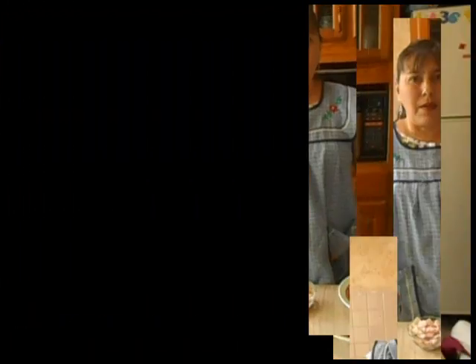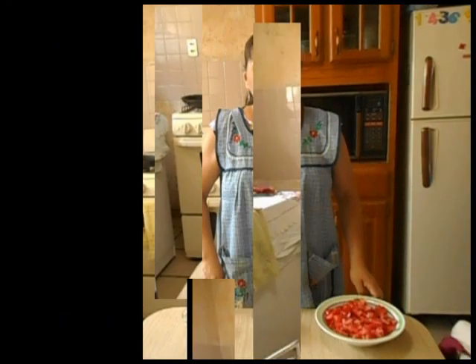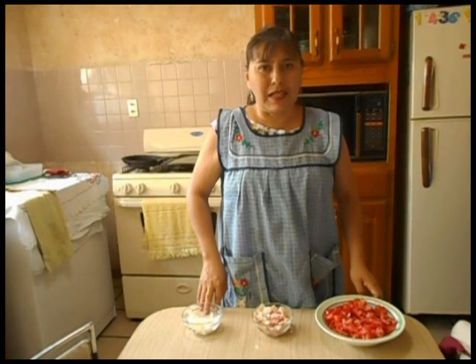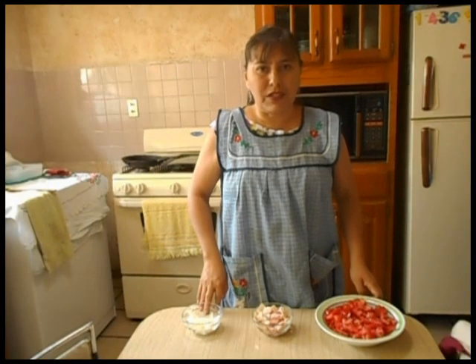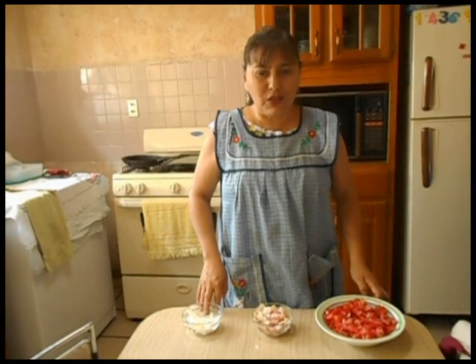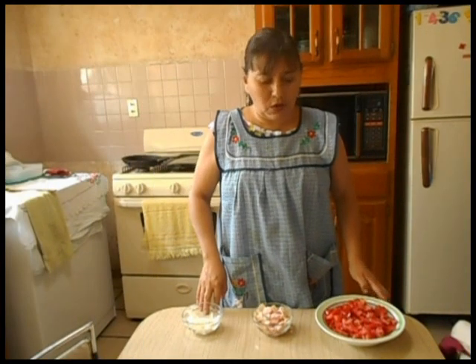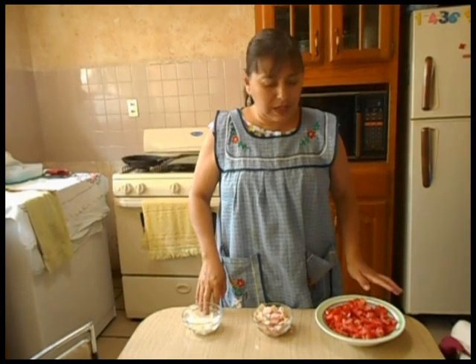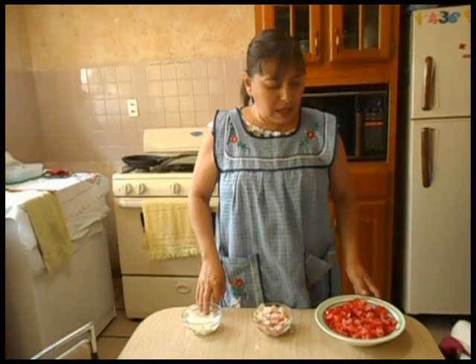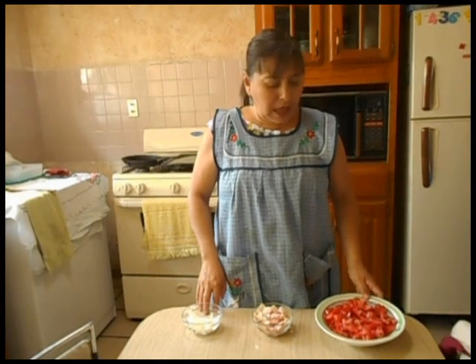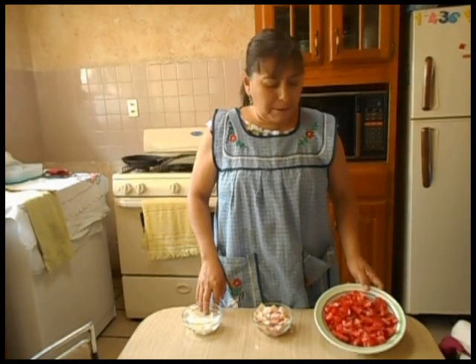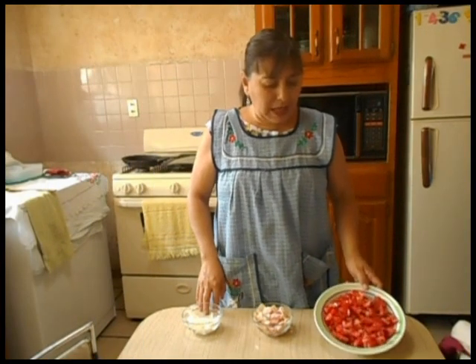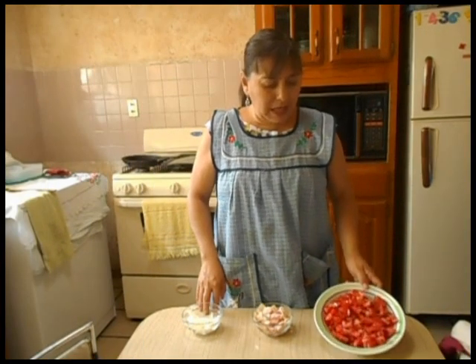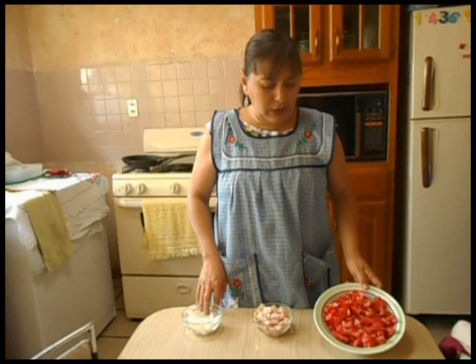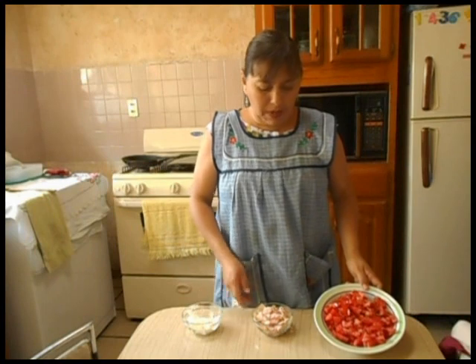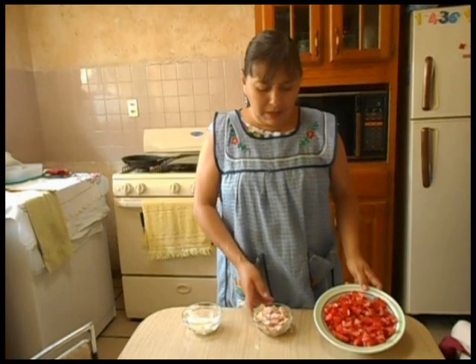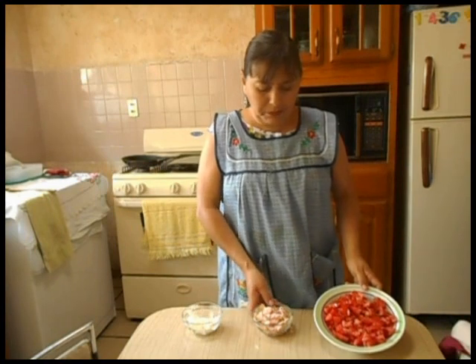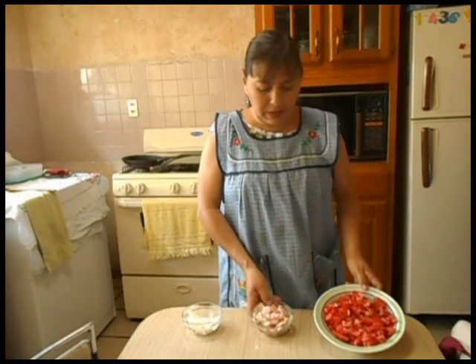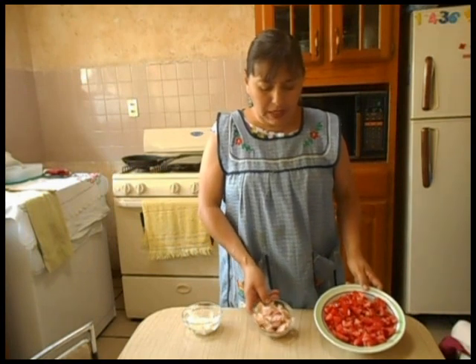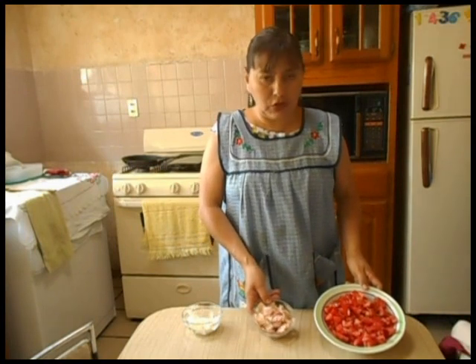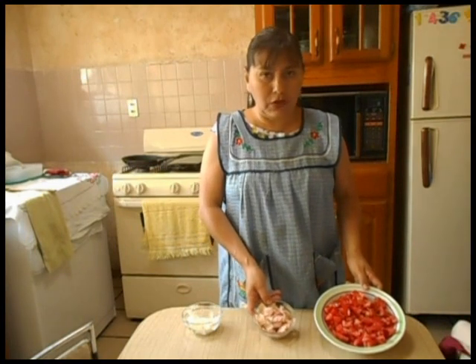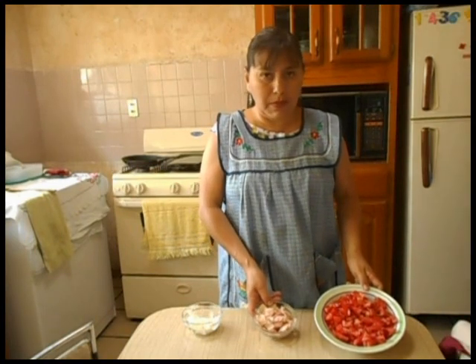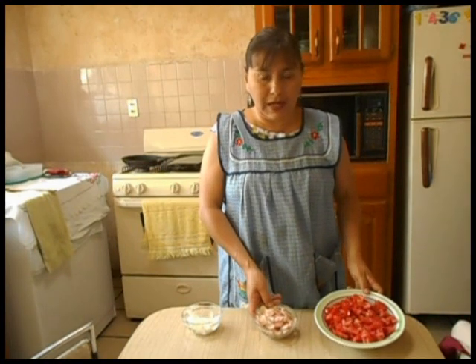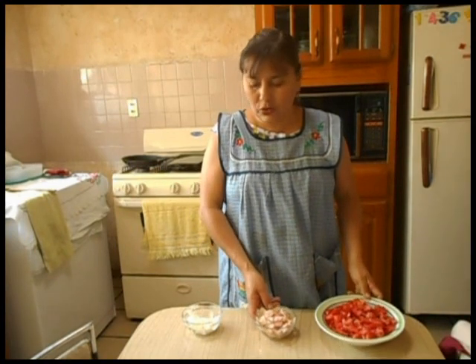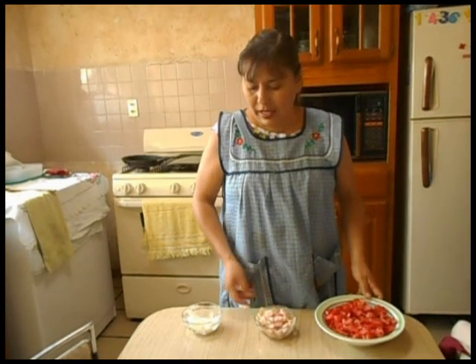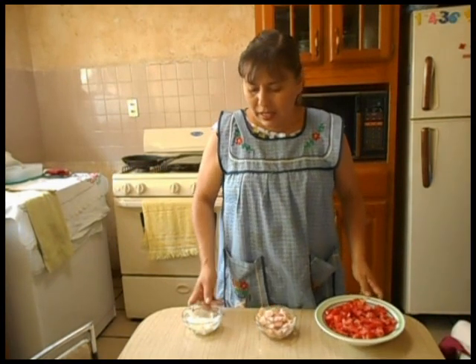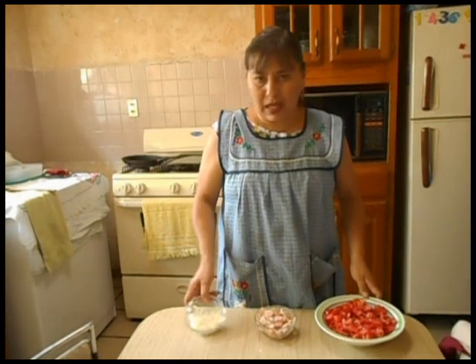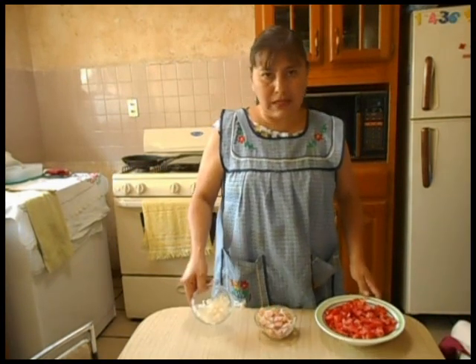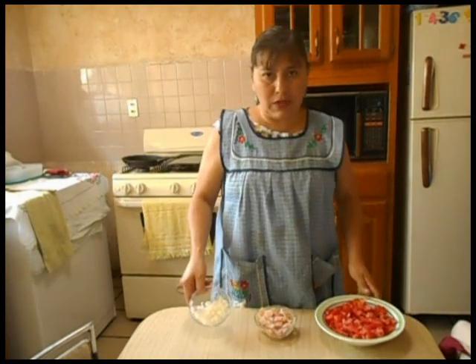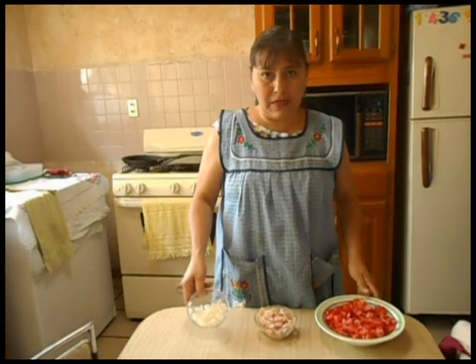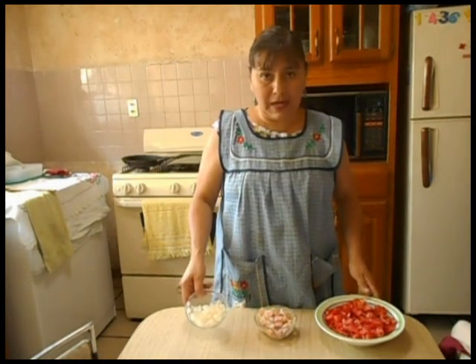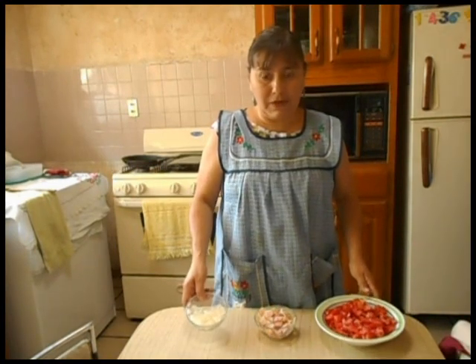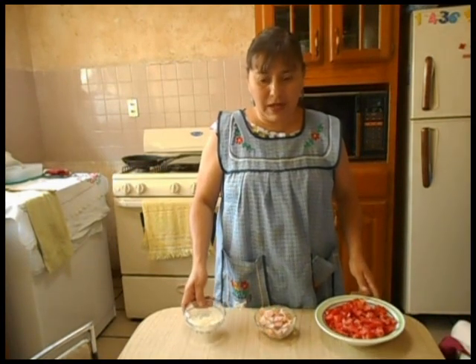Mientras se cocían los ejotes, piqué el jitomate y el tocino de manera tosca y la cebolla de manera fina.